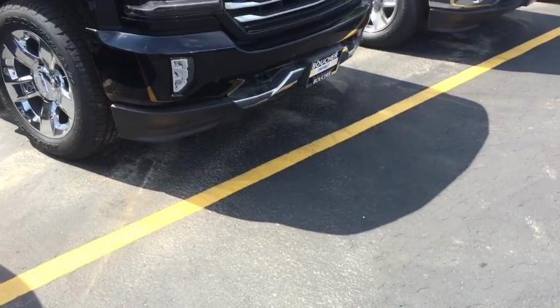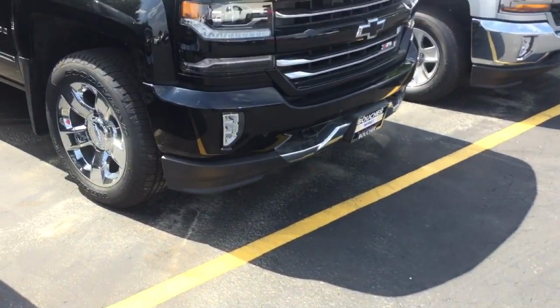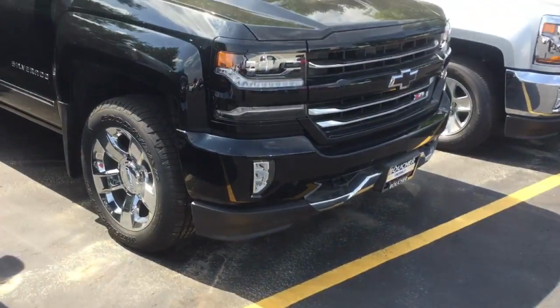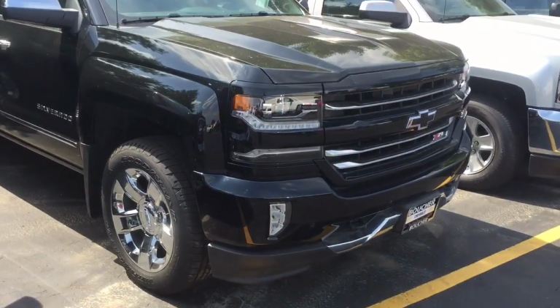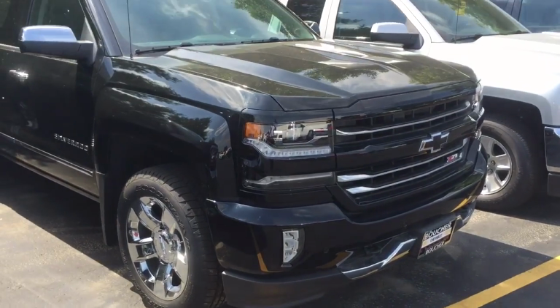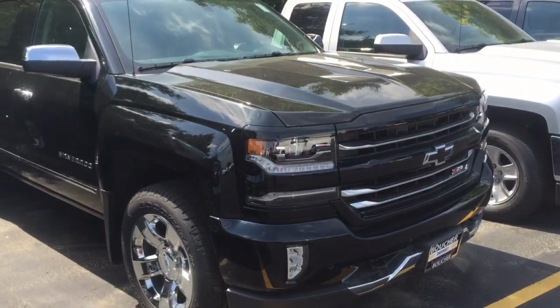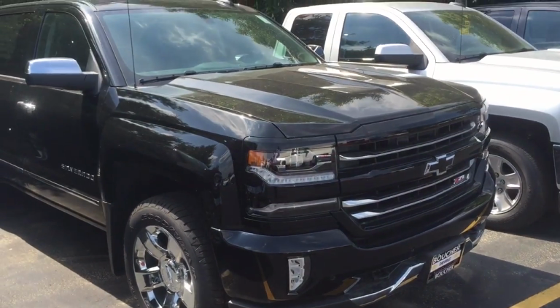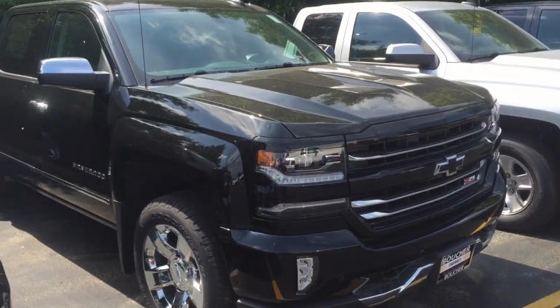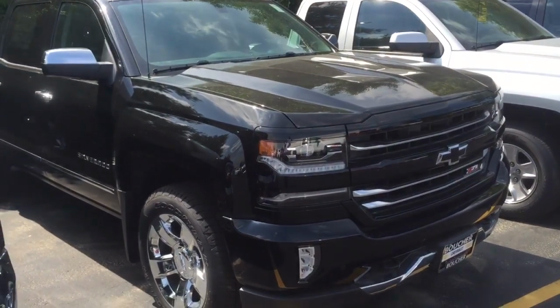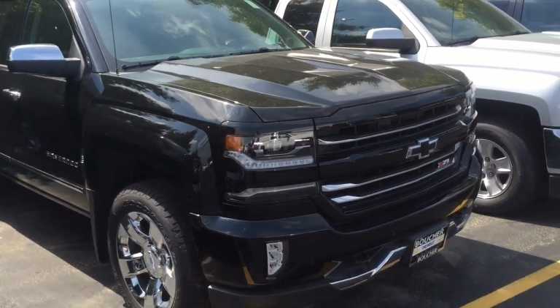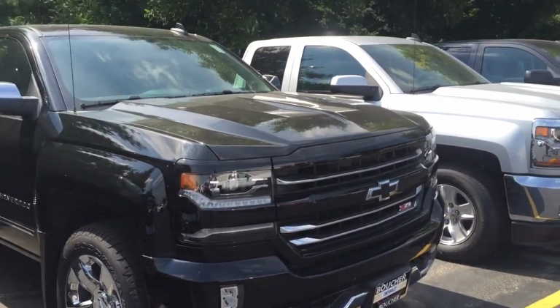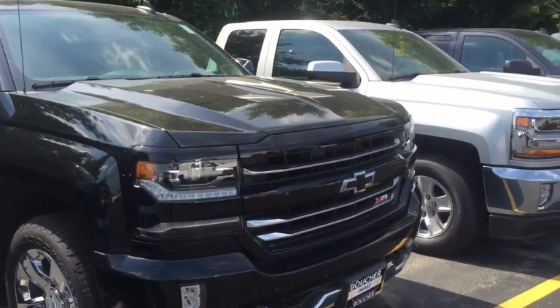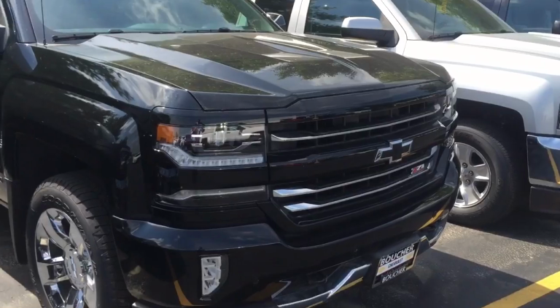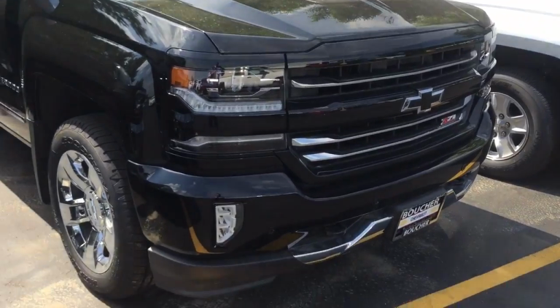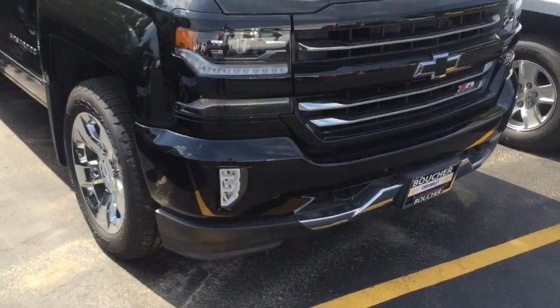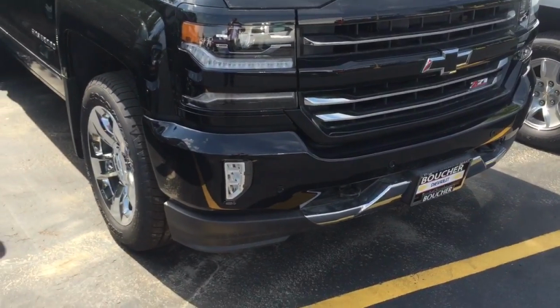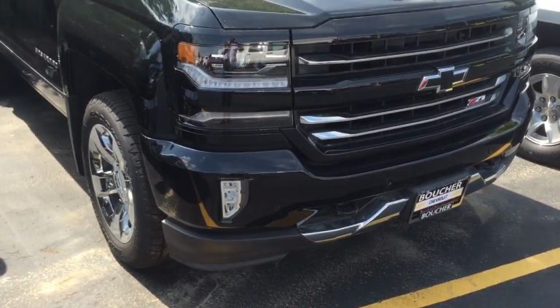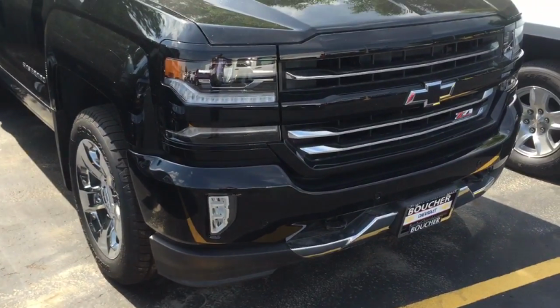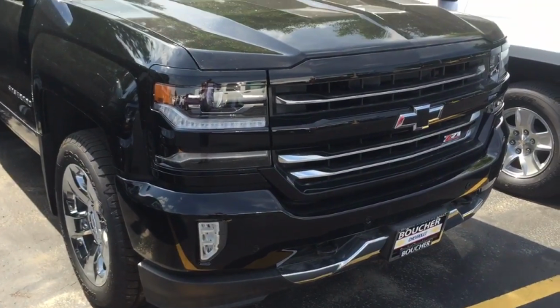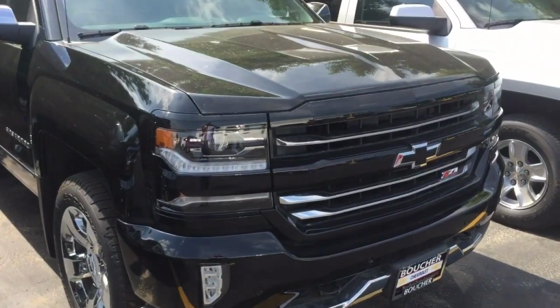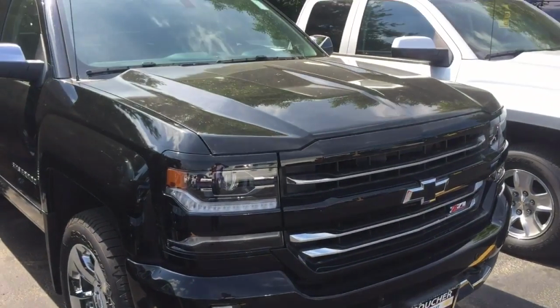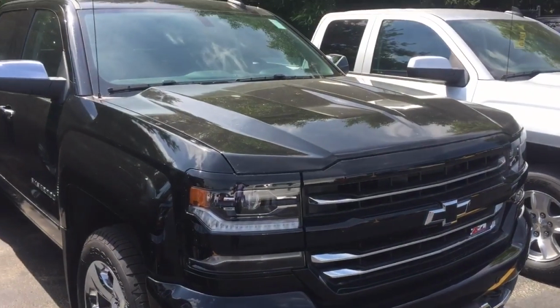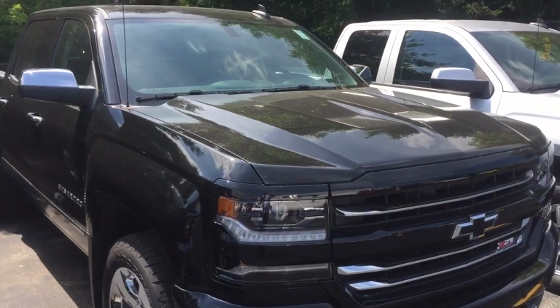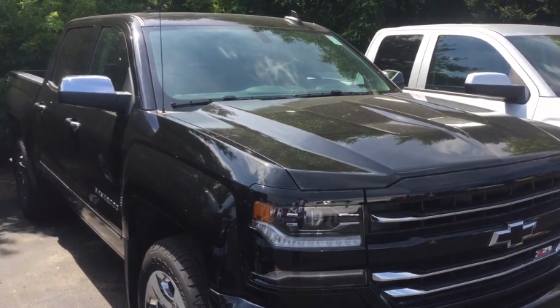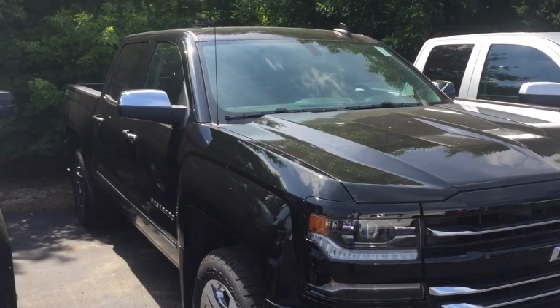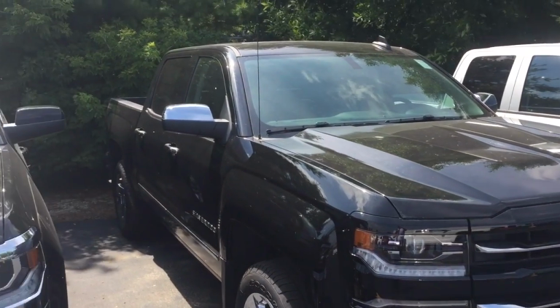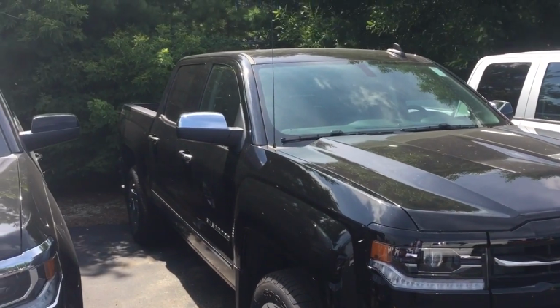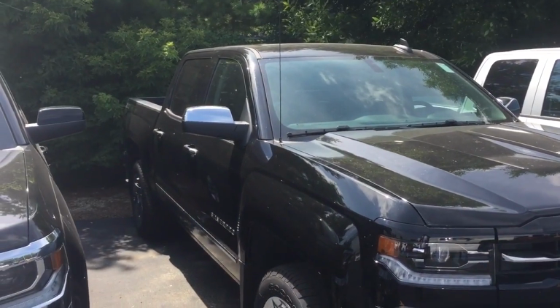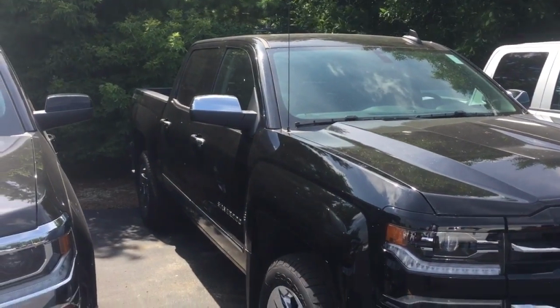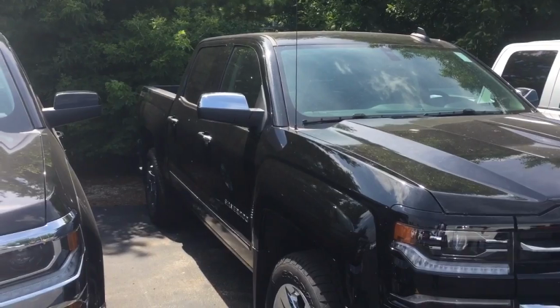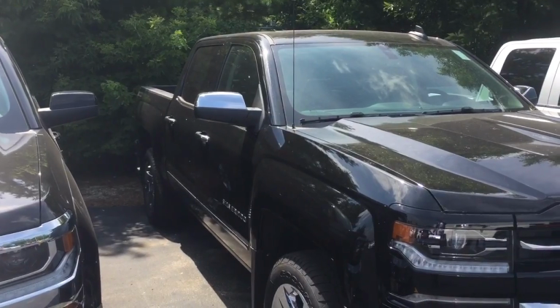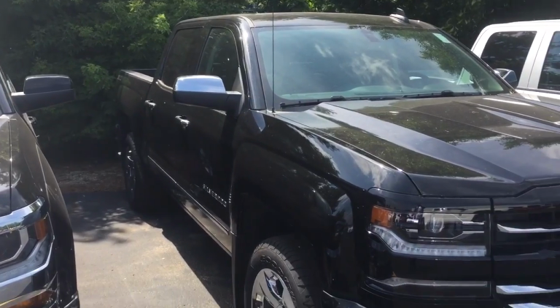Hi, this is Dave from Boucher Chevrolet Highway 18, Waukesha. Man, did you pick out a nice truck — all black, Z71.